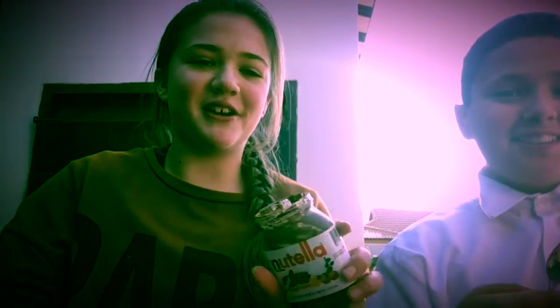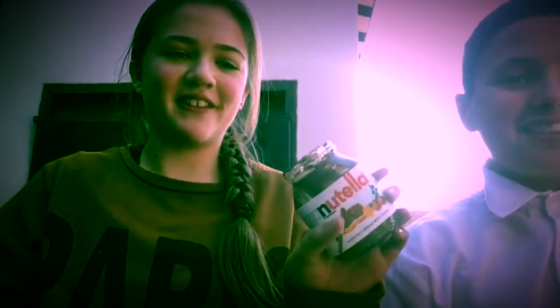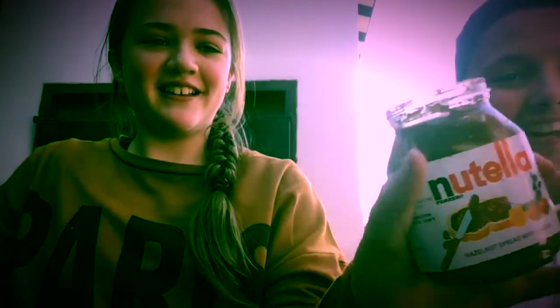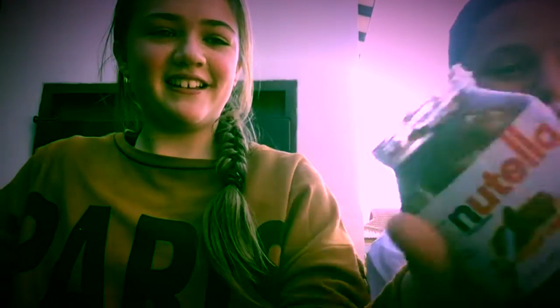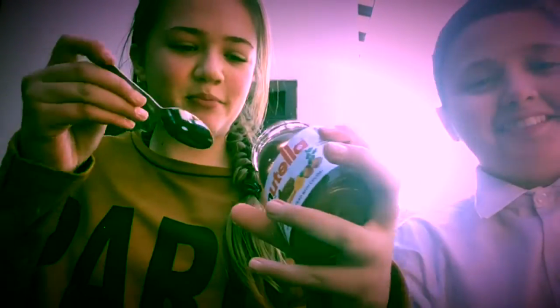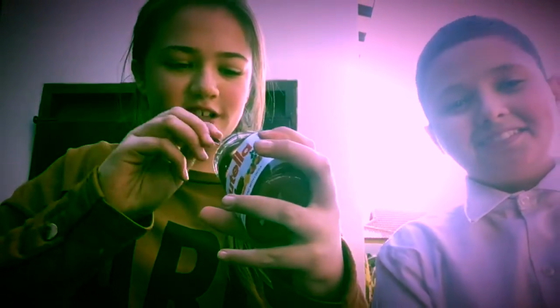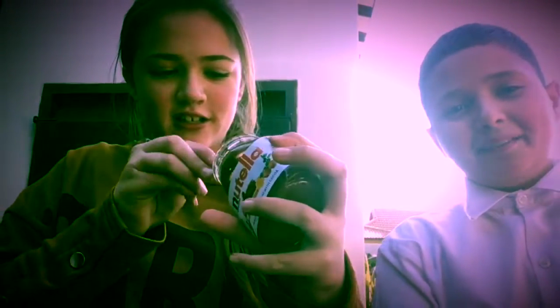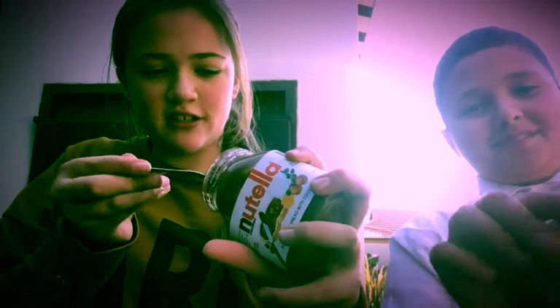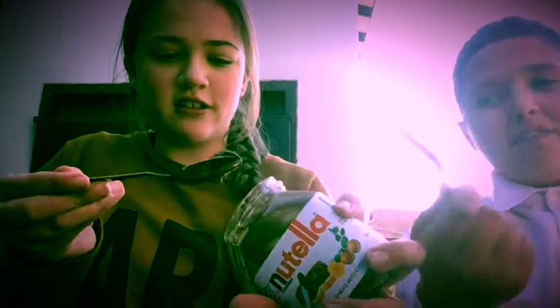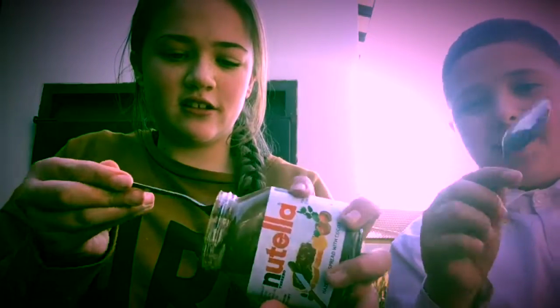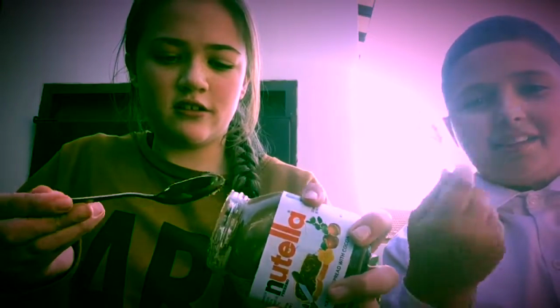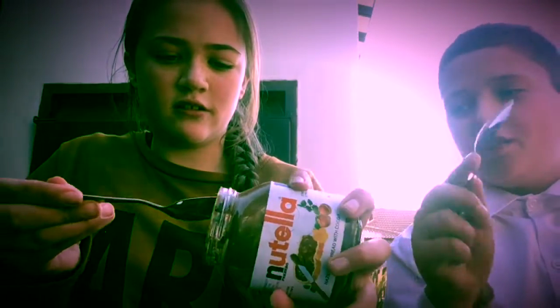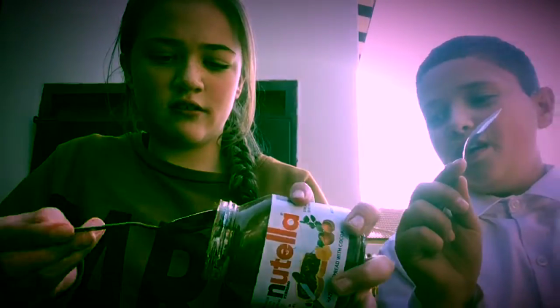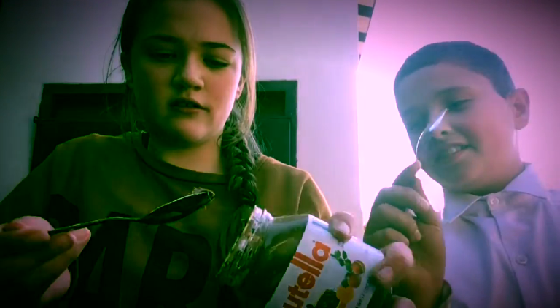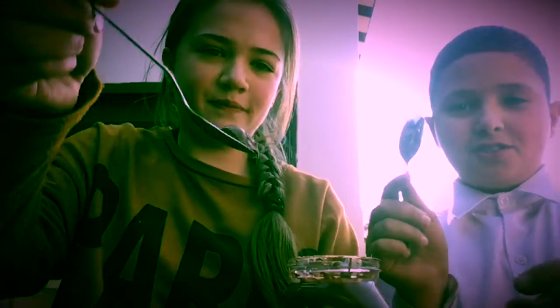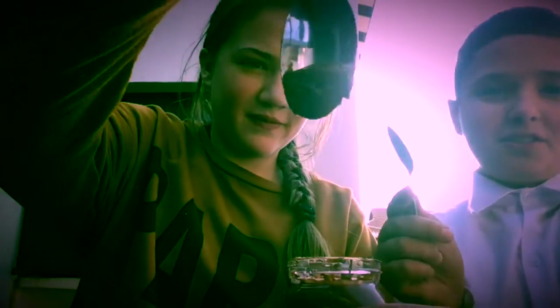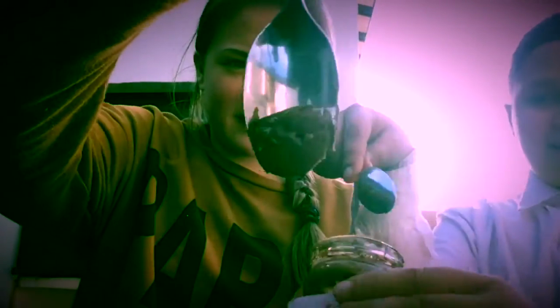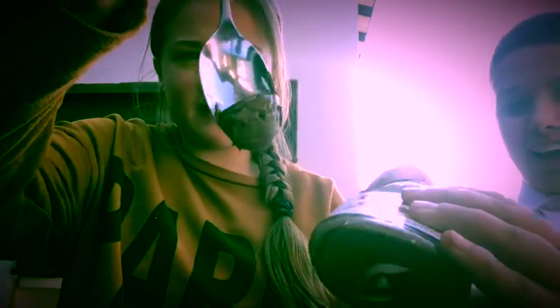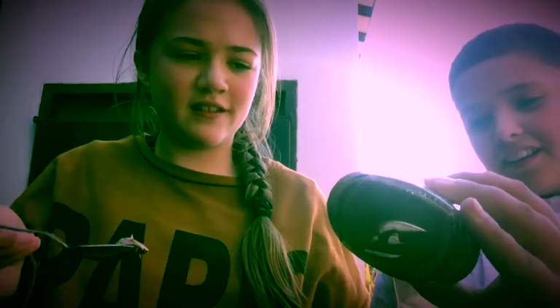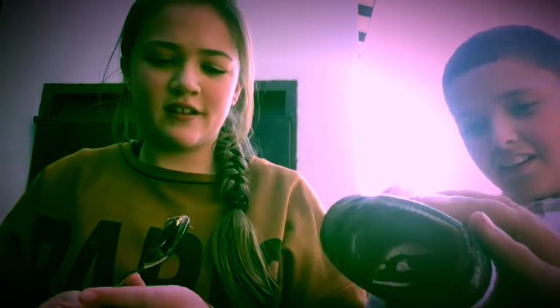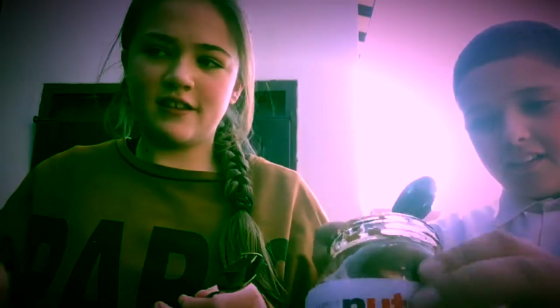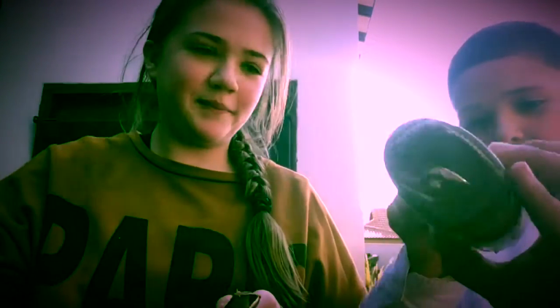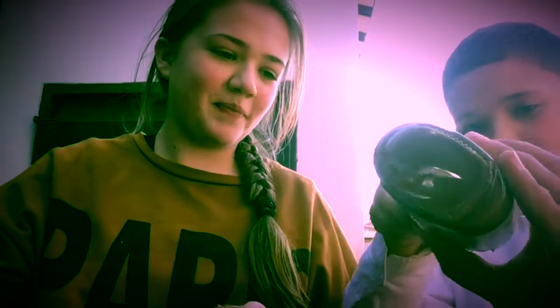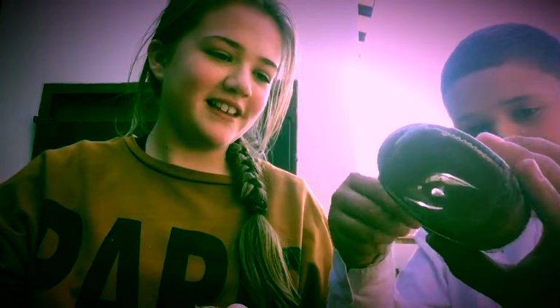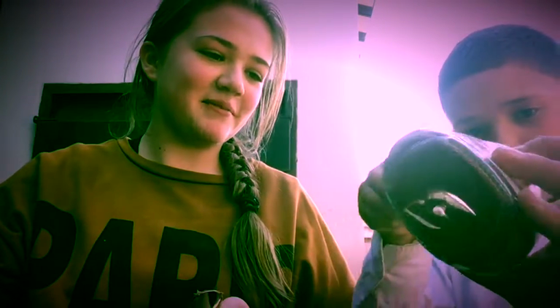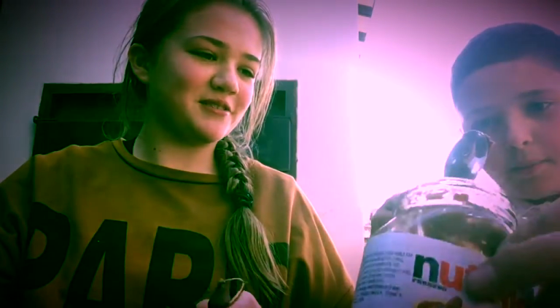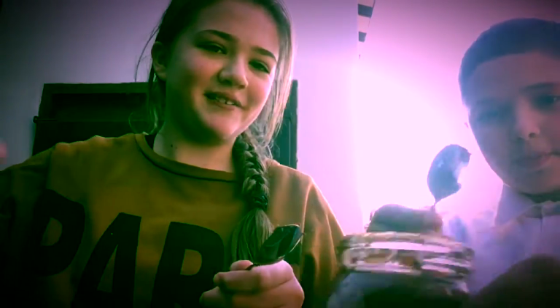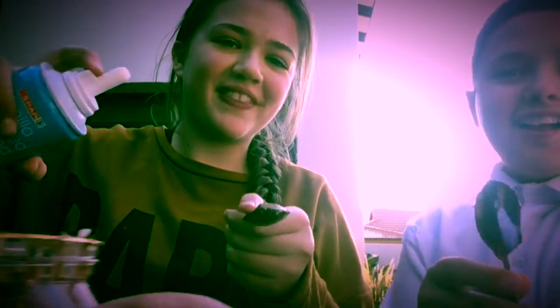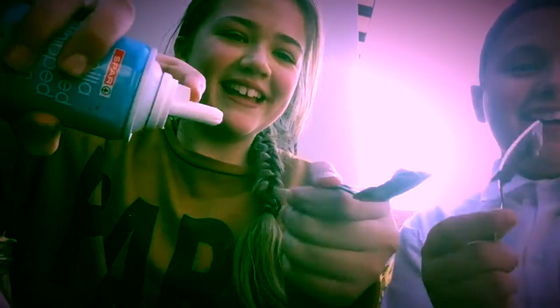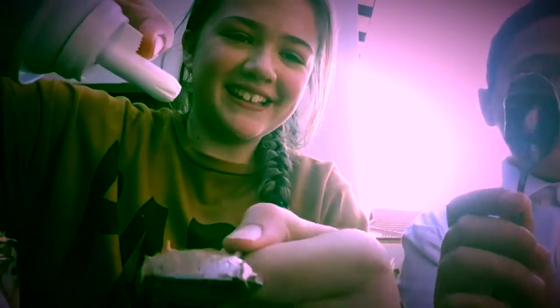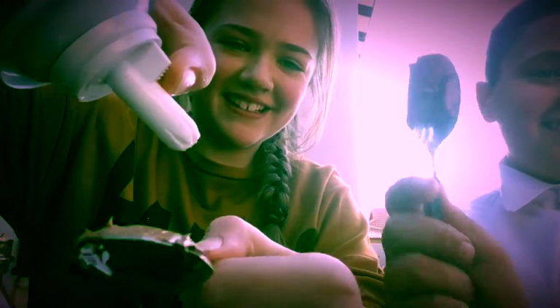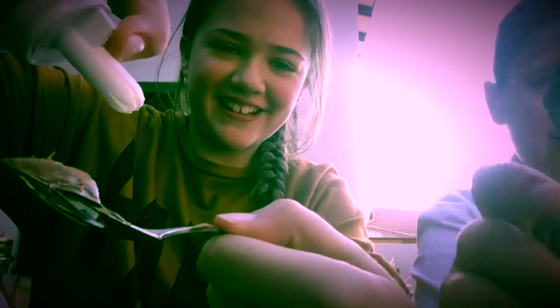So you want to get Nutella, just put like half of it — get half of the Nutella onto your spoon, something like that. Then — this is going to be such a short video. Look at that.